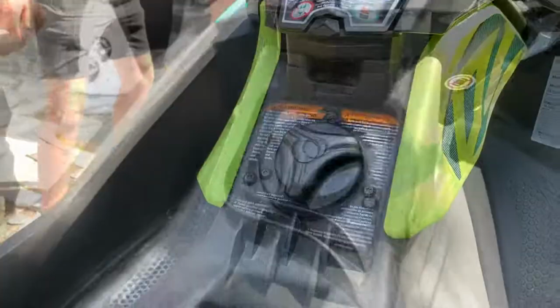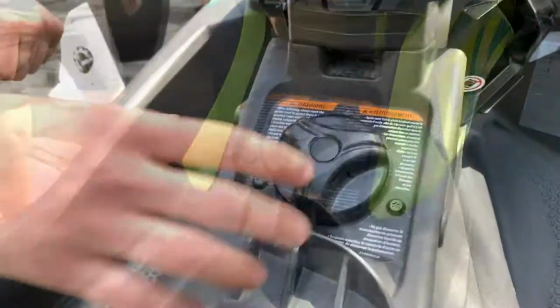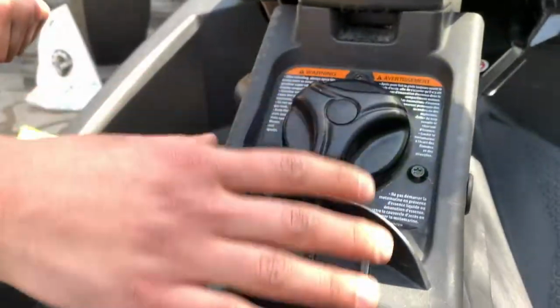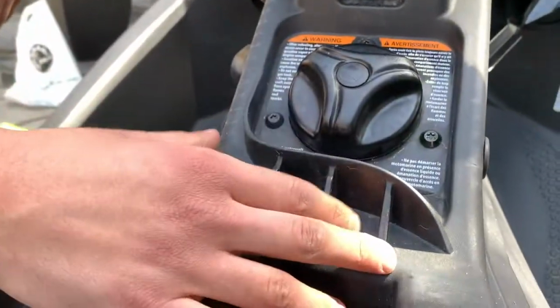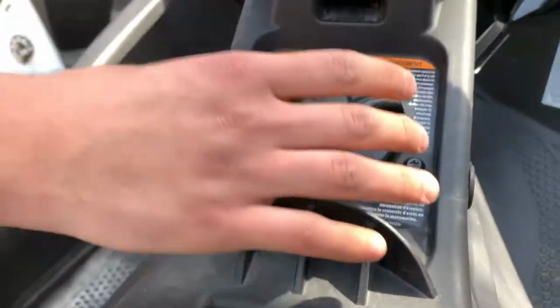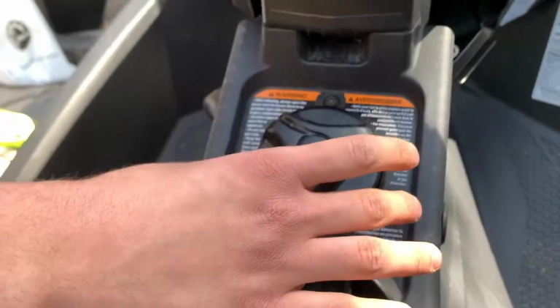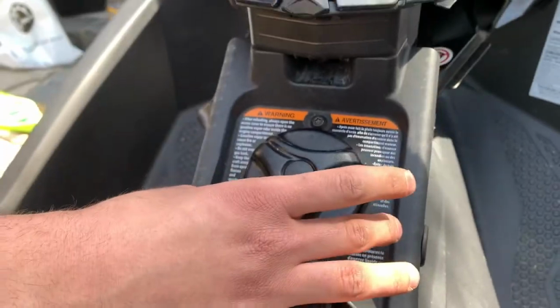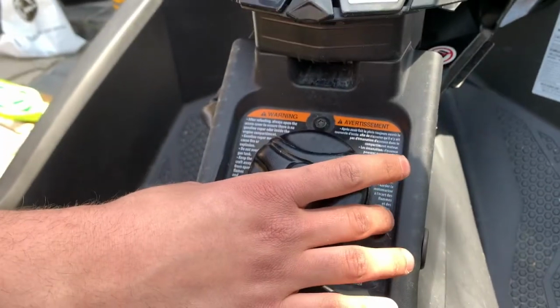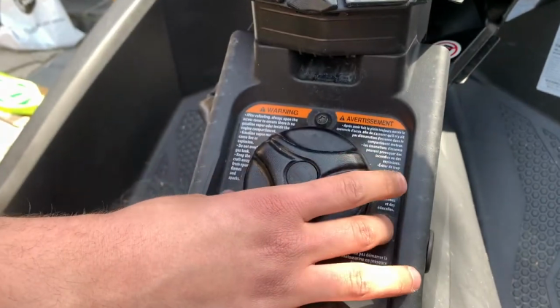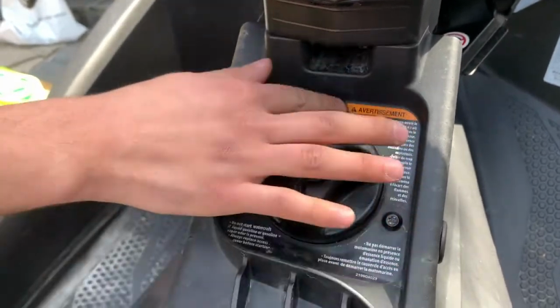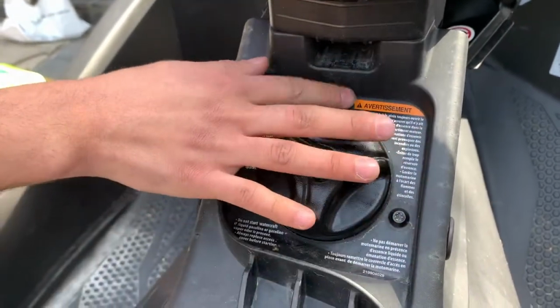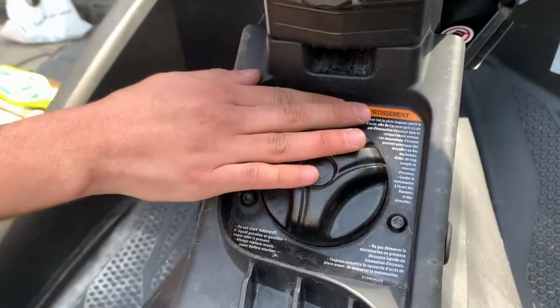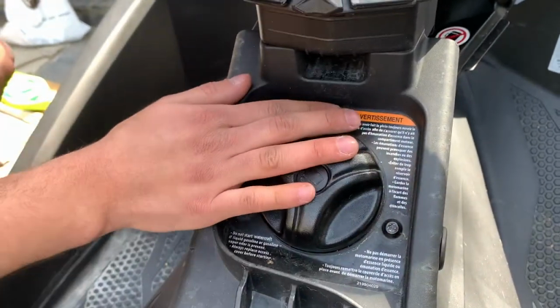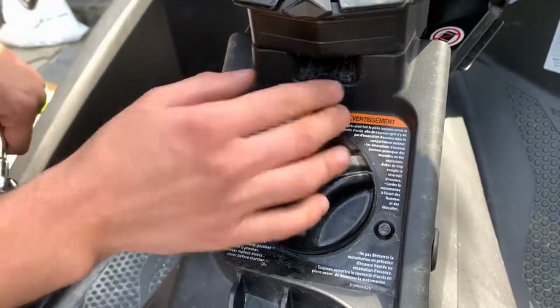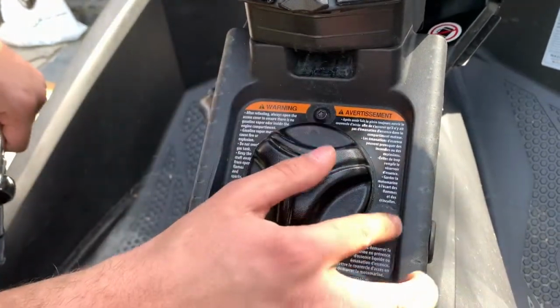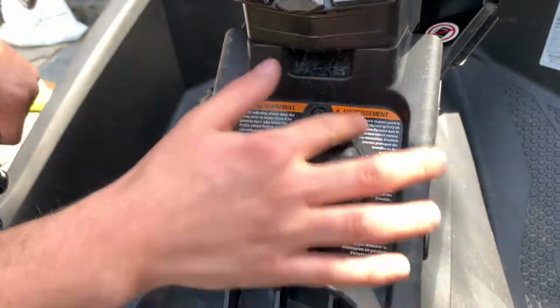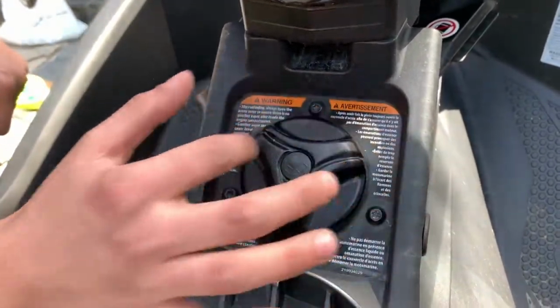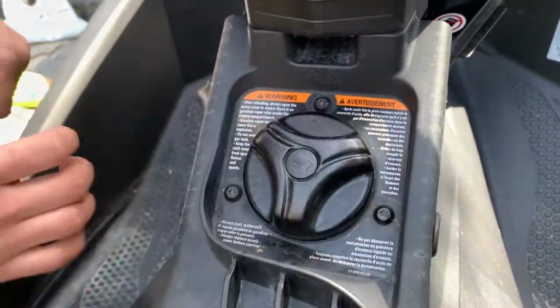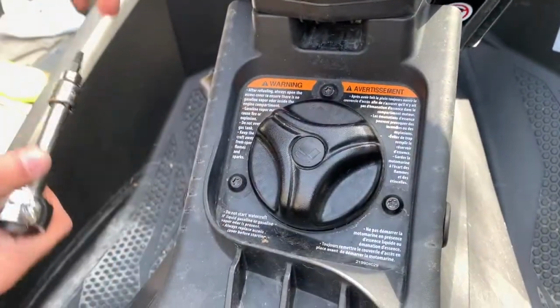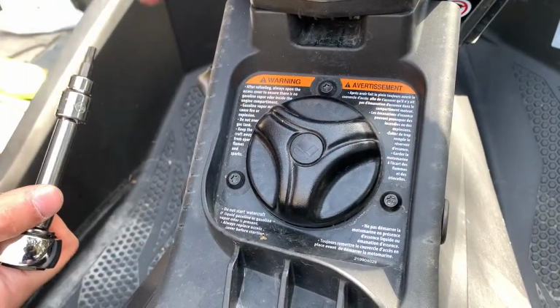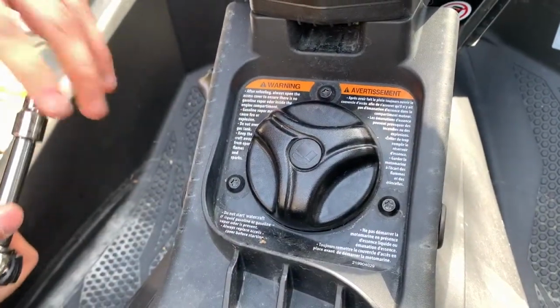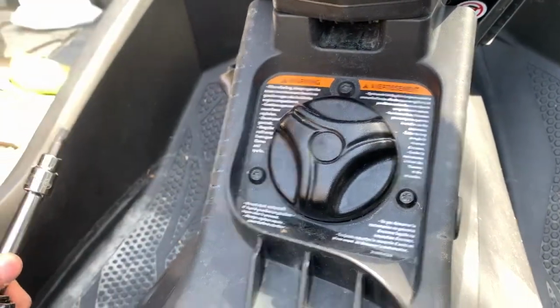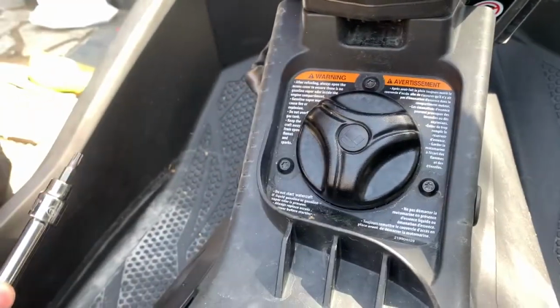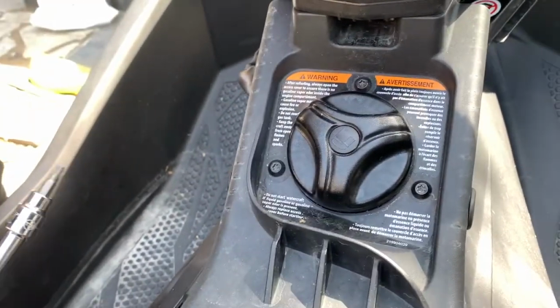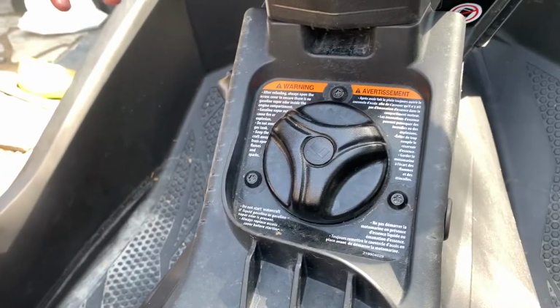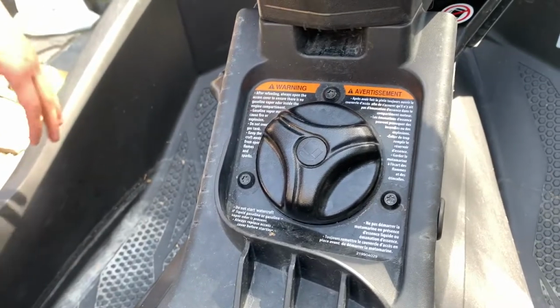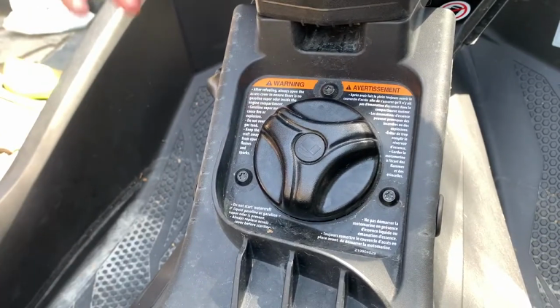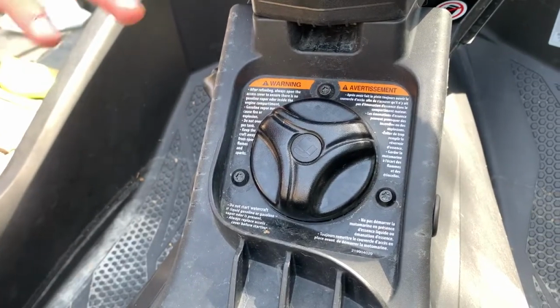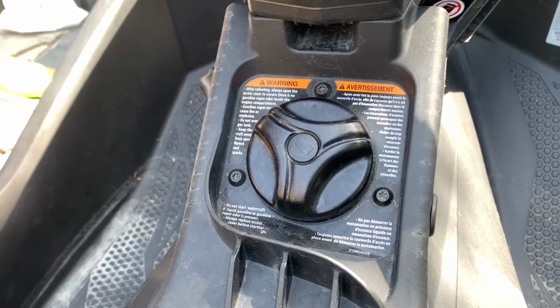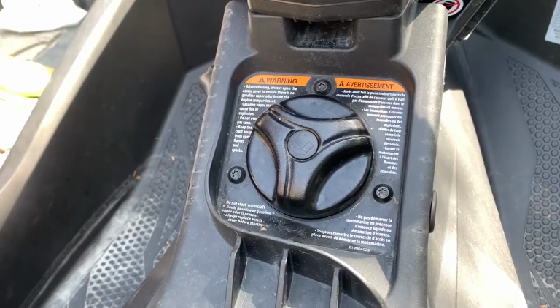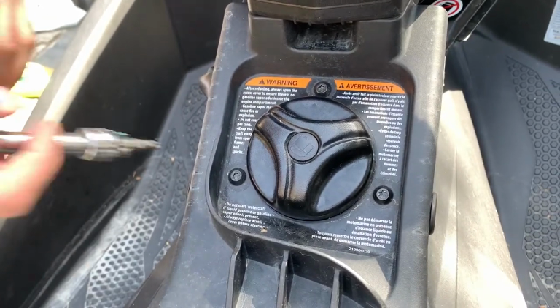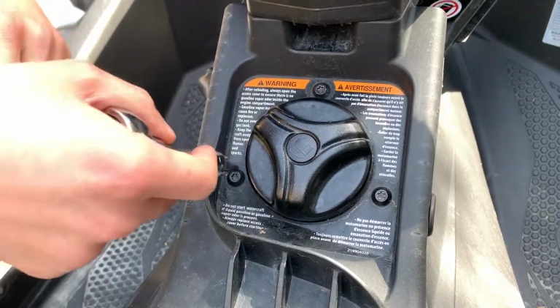Next, what you're going to want to do is take out three screws that pertain to the gas cap — one, two, three — which use the same T30 bit as the whole body hull, and then we'll move on to the steering column.